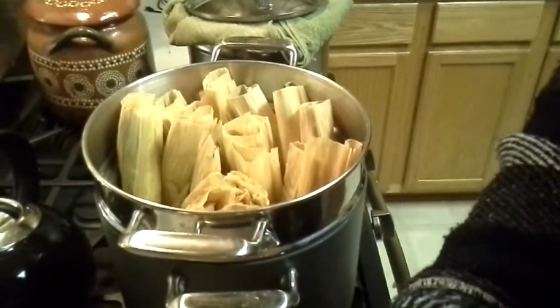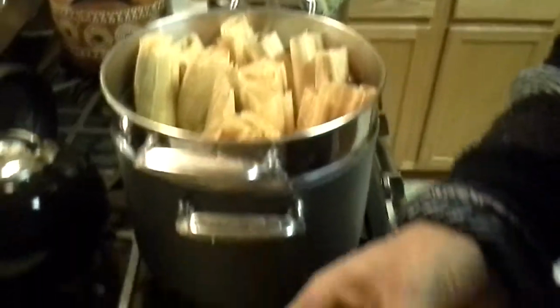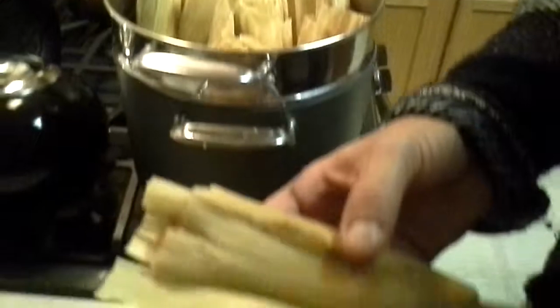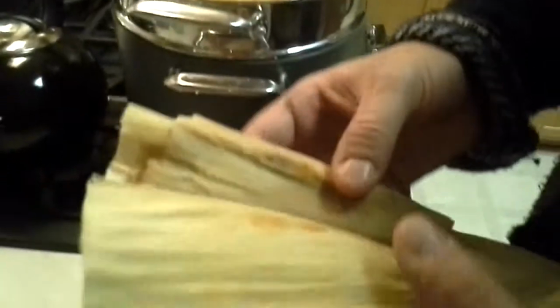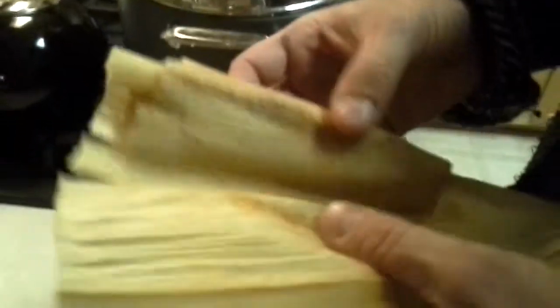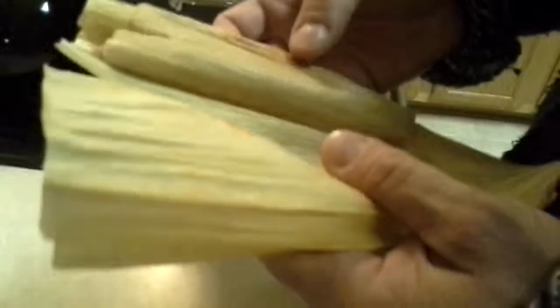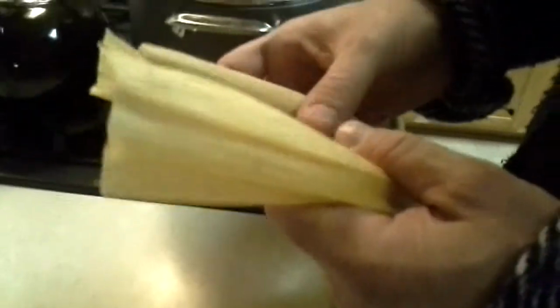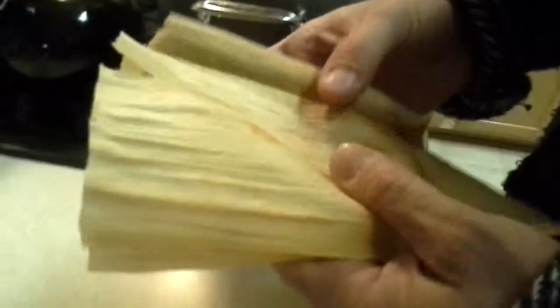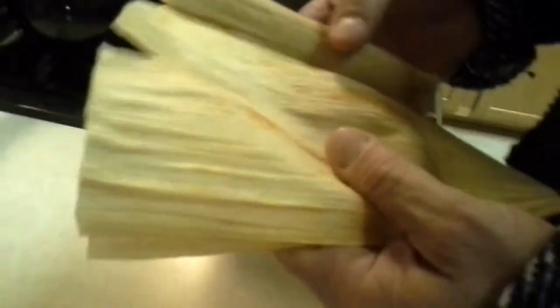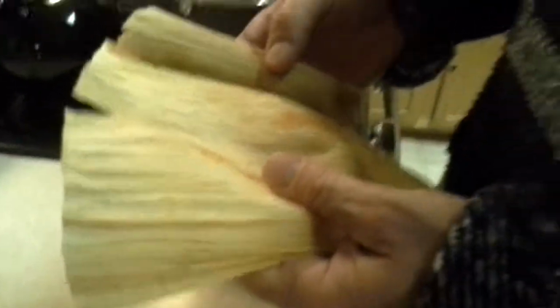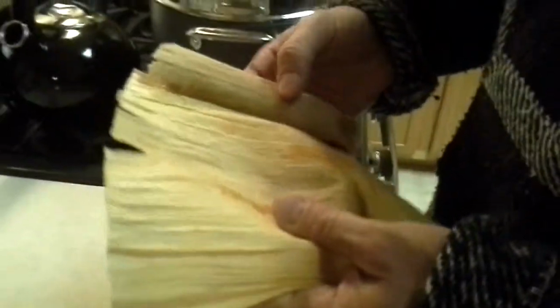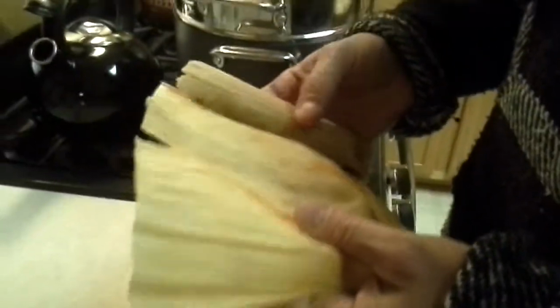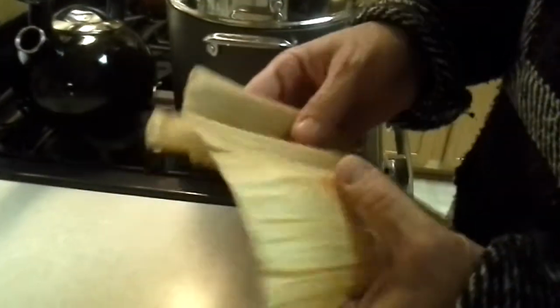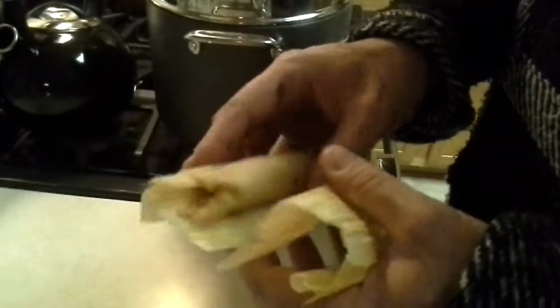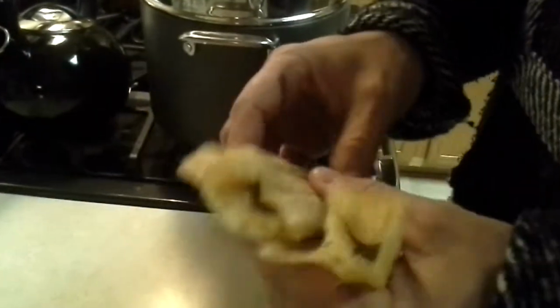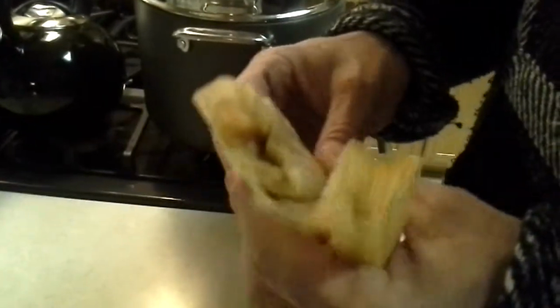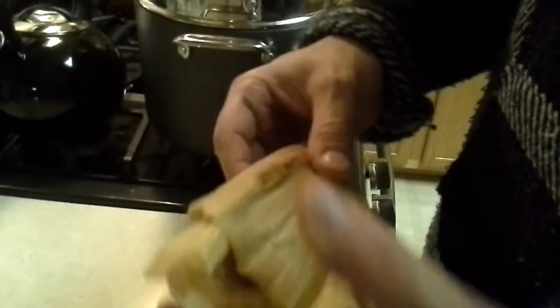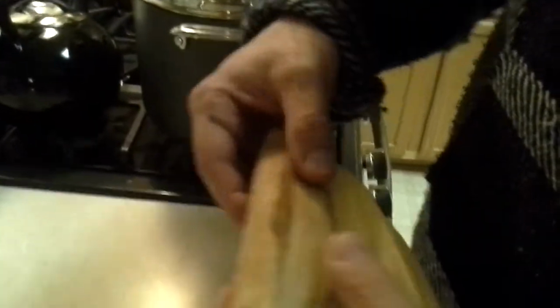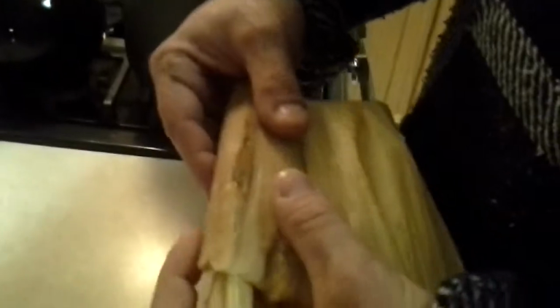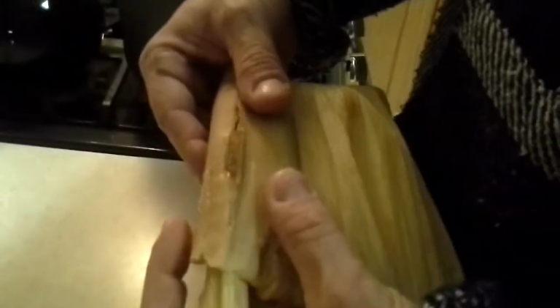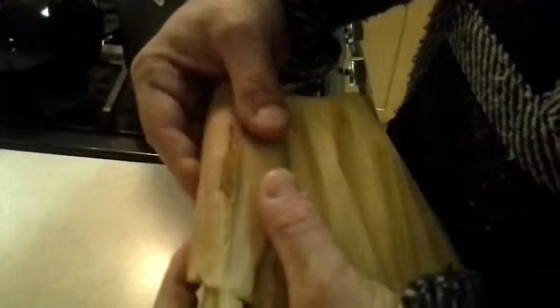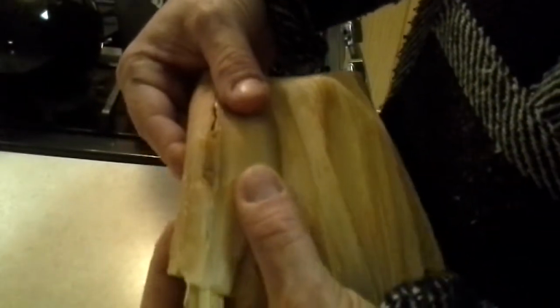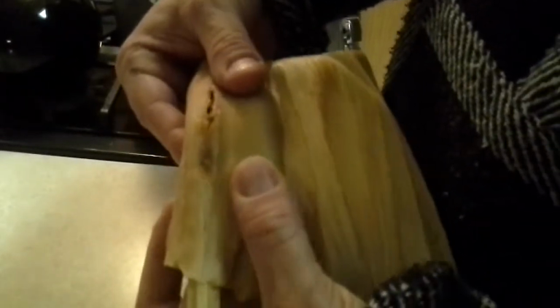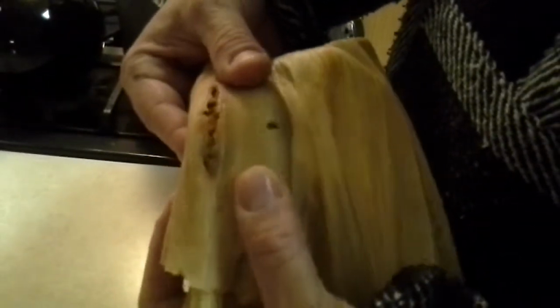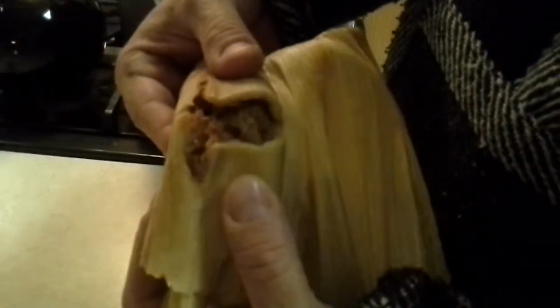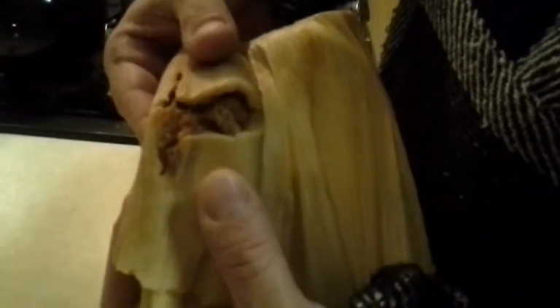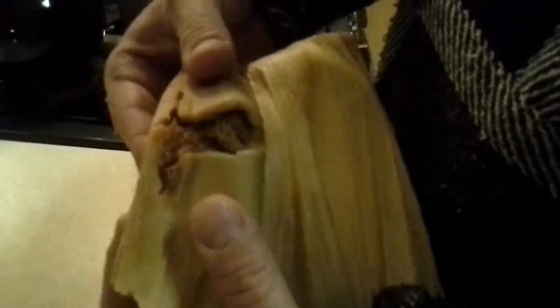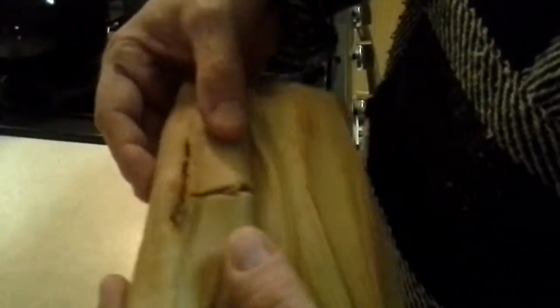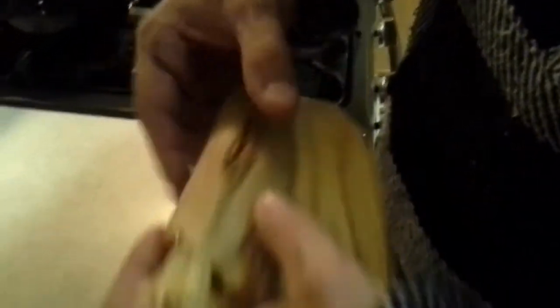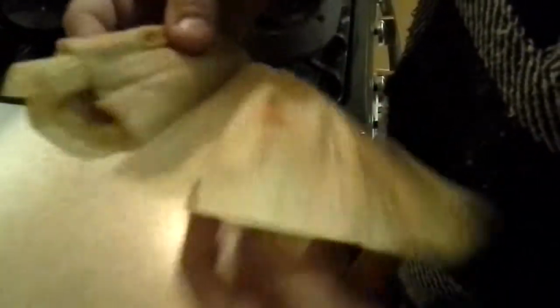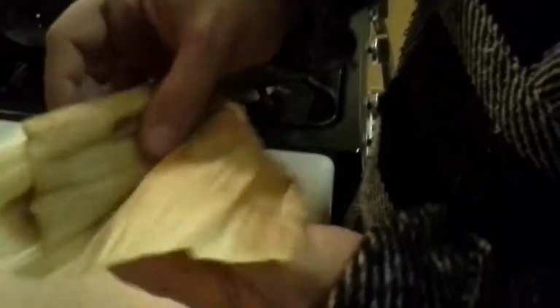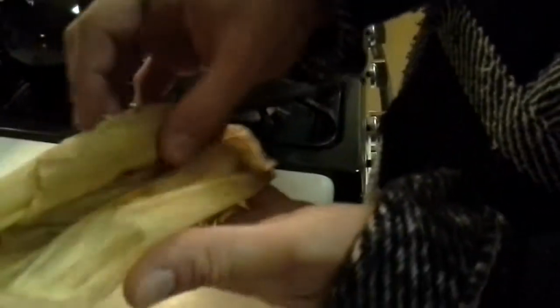They came out okay. I think the masa had a little bit too much moisture in them. They're pliable, I guess. They've got lots of meat in them. They look good.